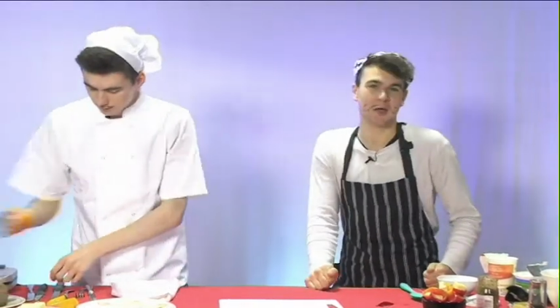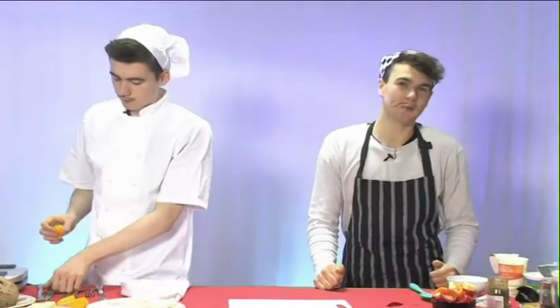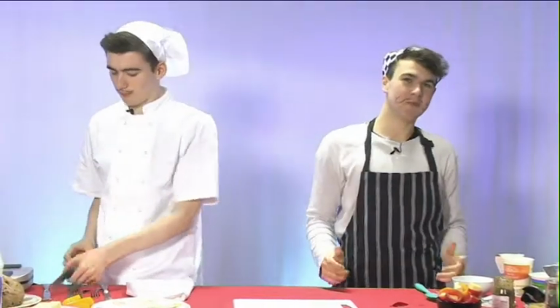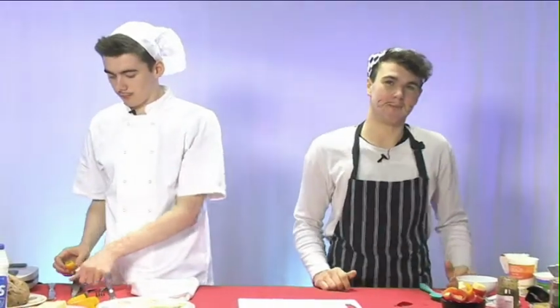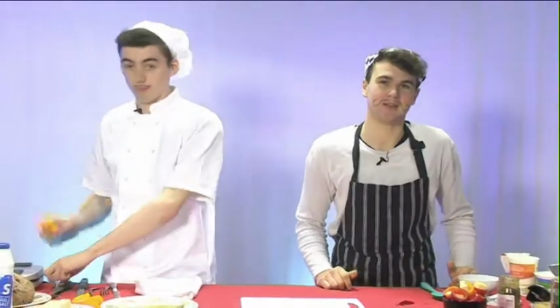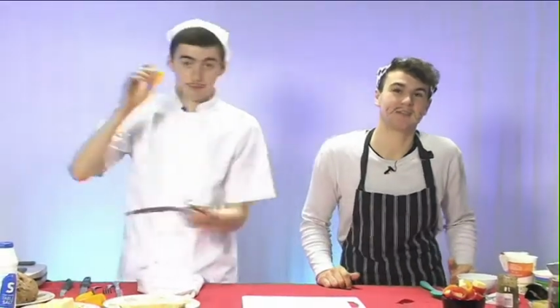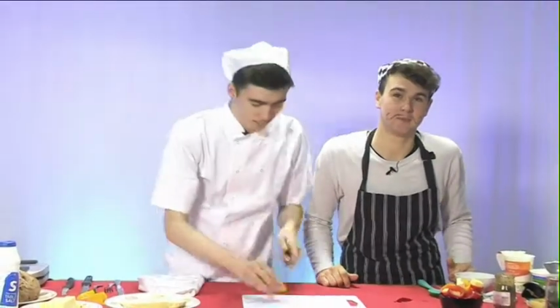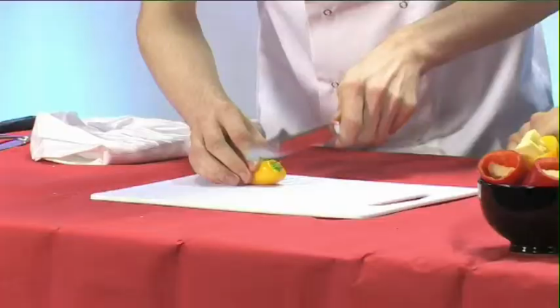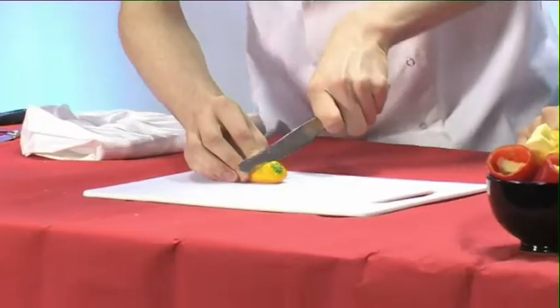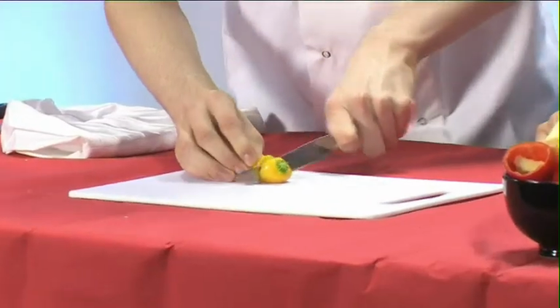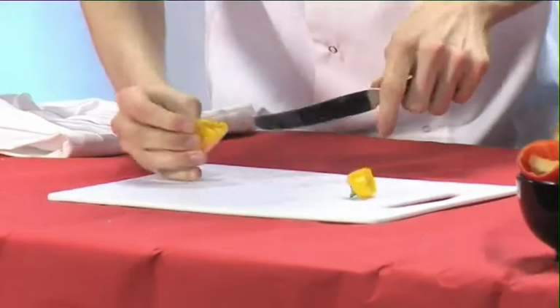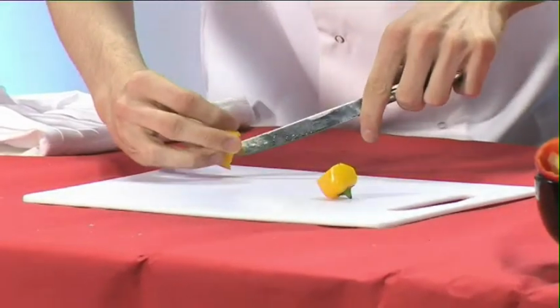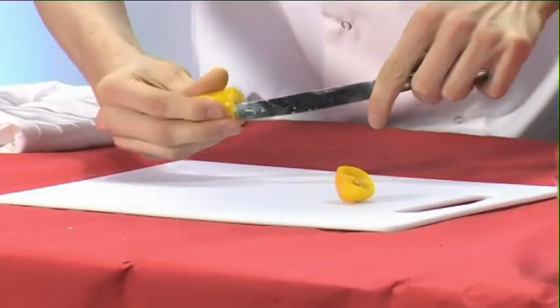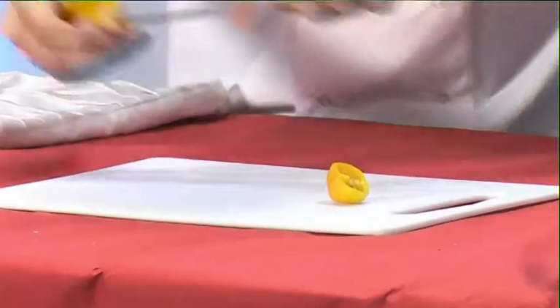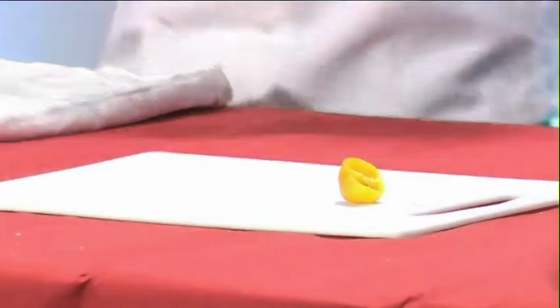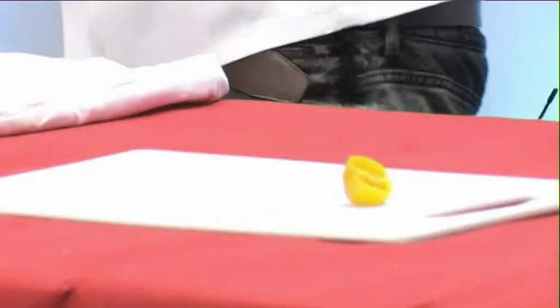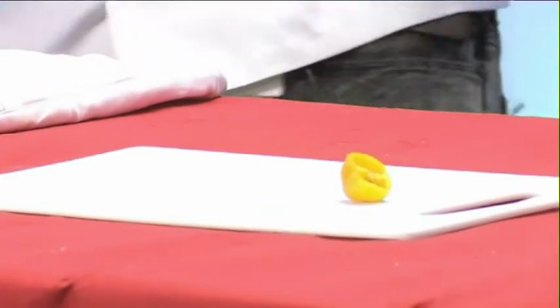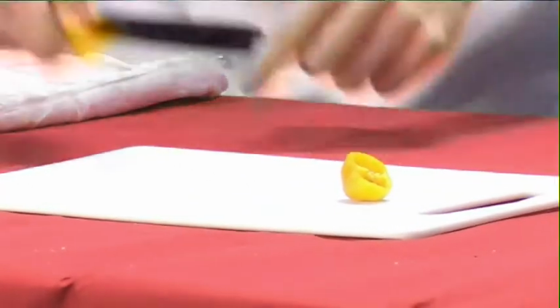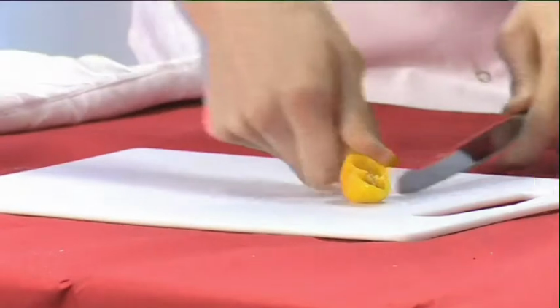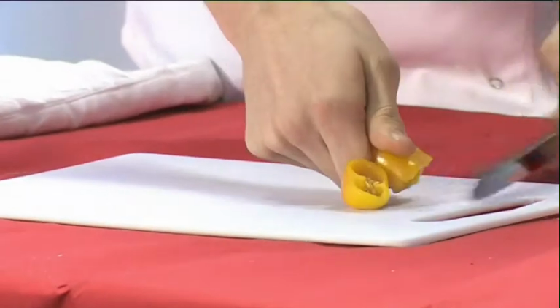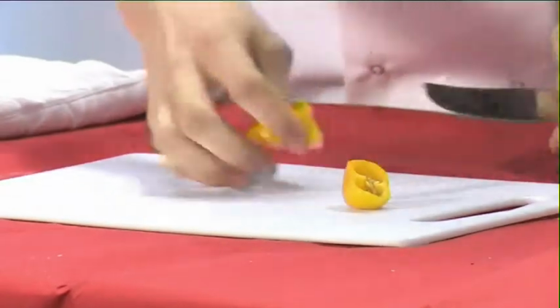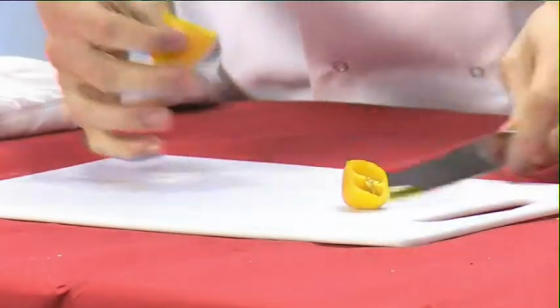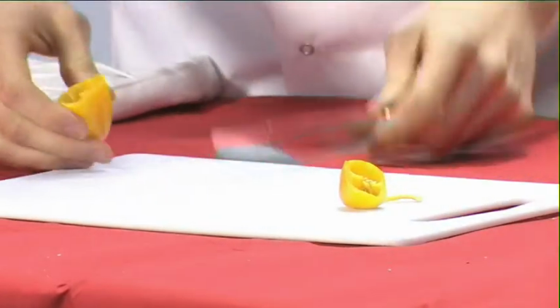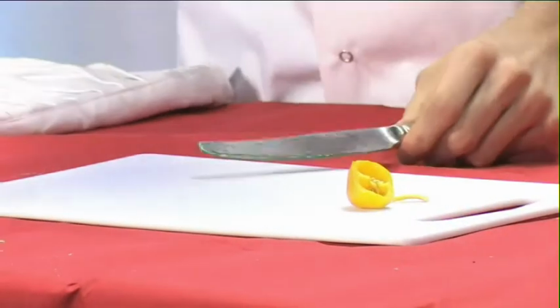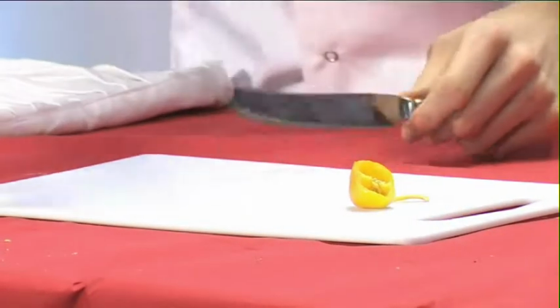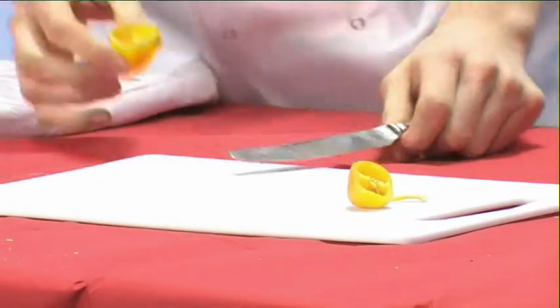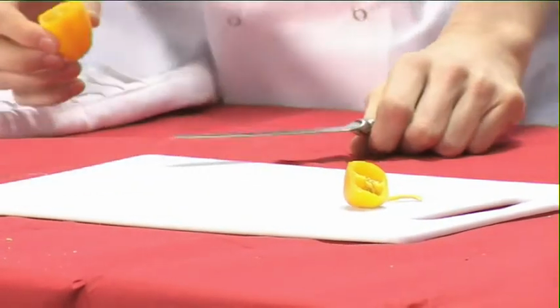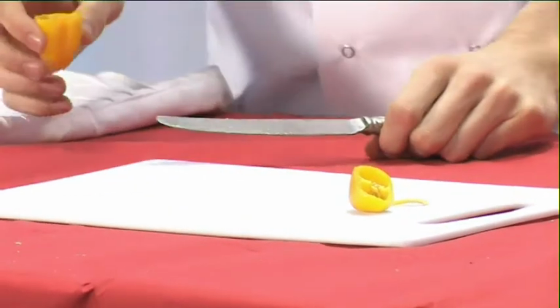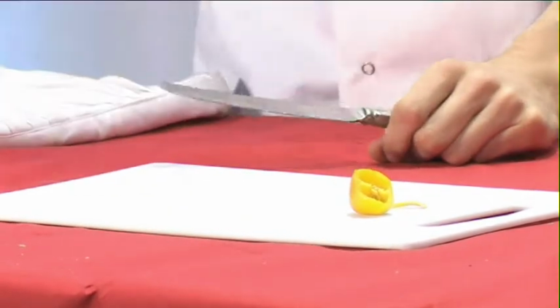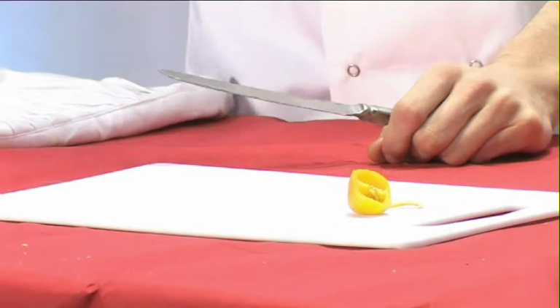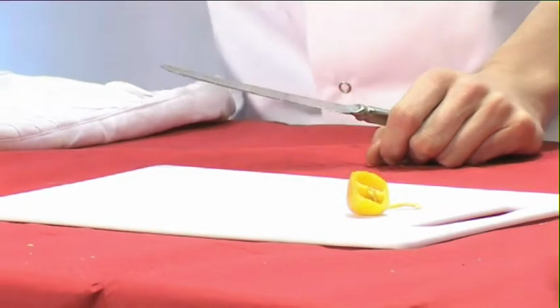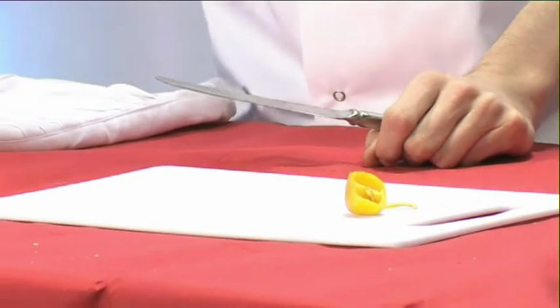So we start with the peppers and slice the heads off, scraping out all of the seeds, as Cam is demonstrating. You want to do this with about six peppers. It doesn't matter if they are the same size — in fact, try to make them a similar size so that the end product looks neat.